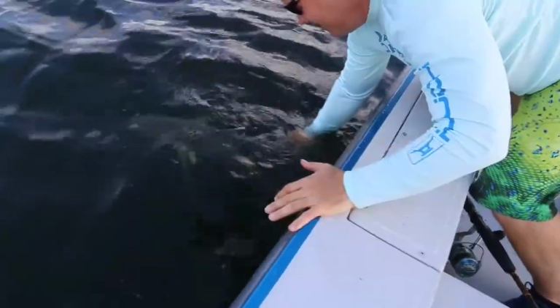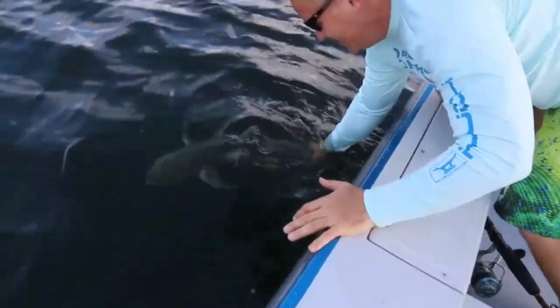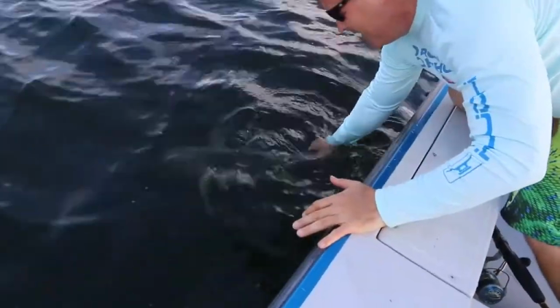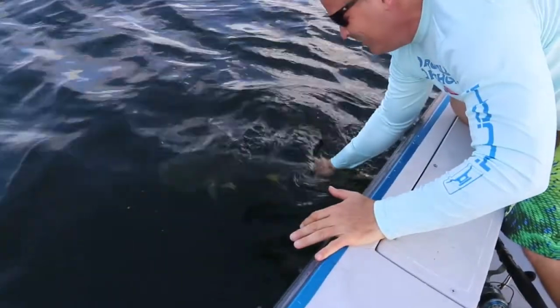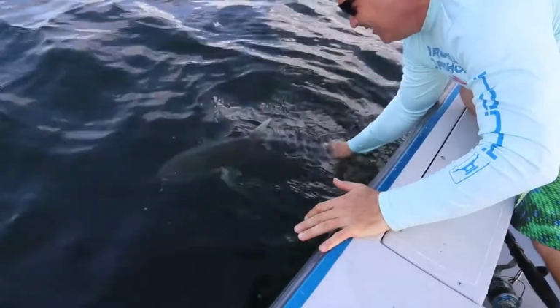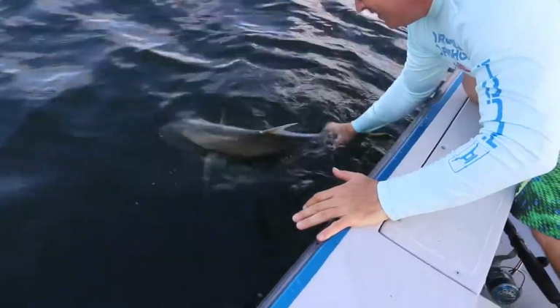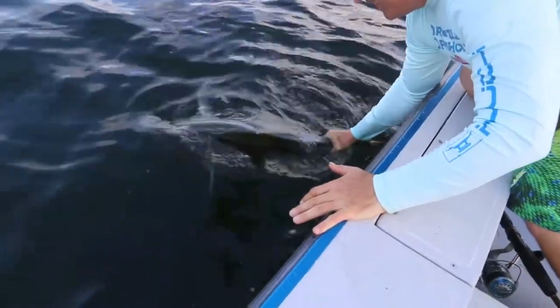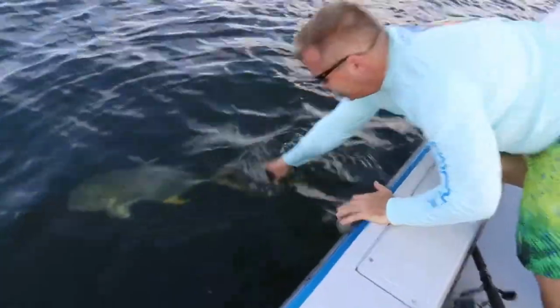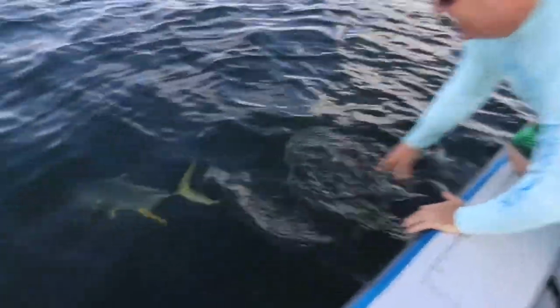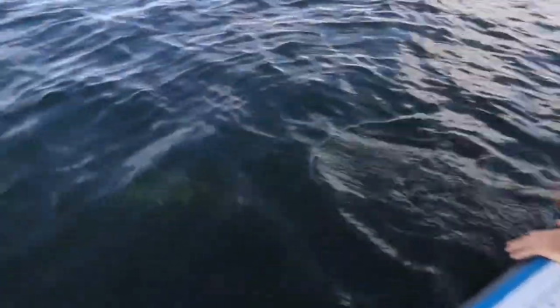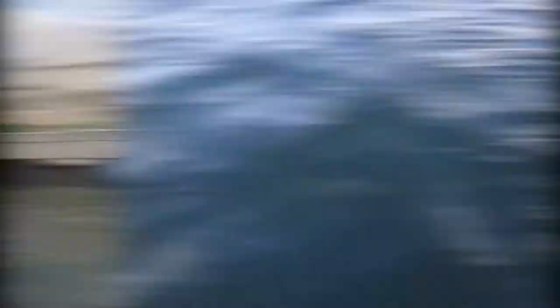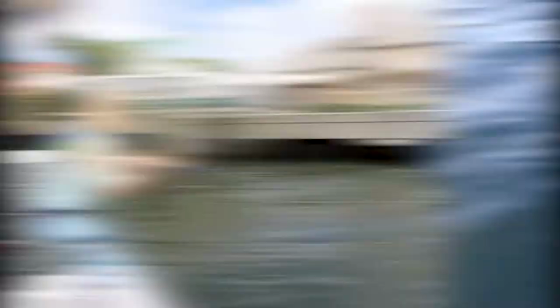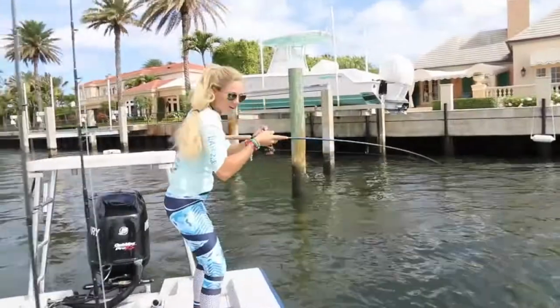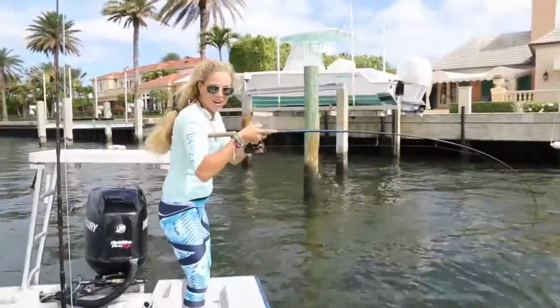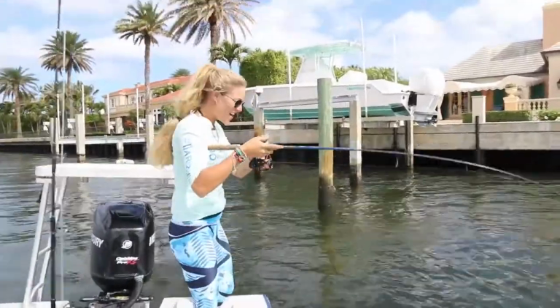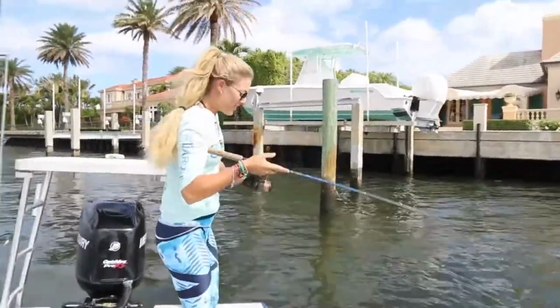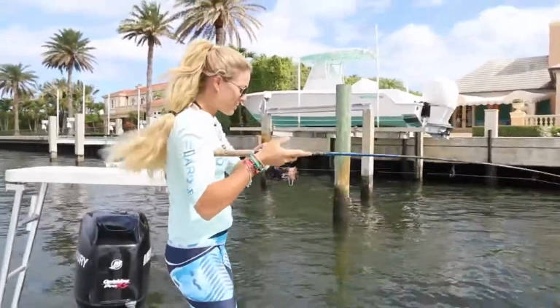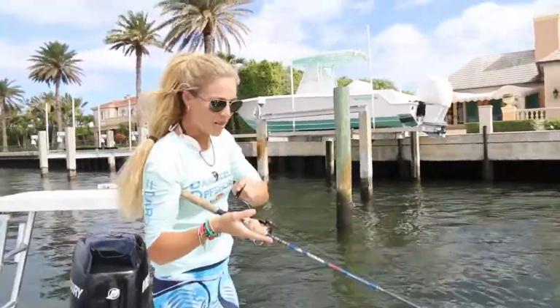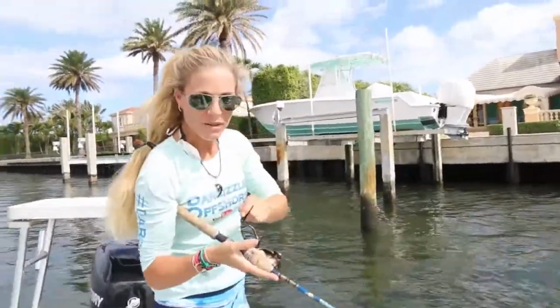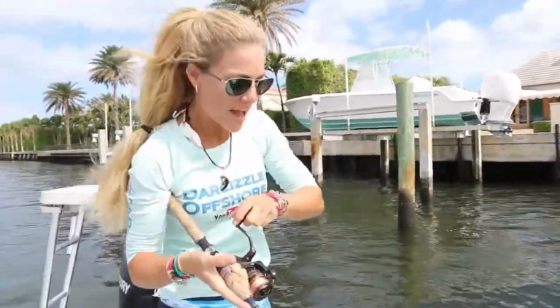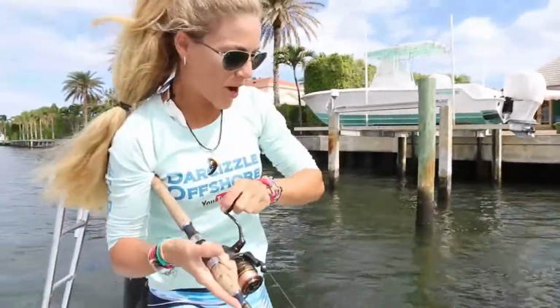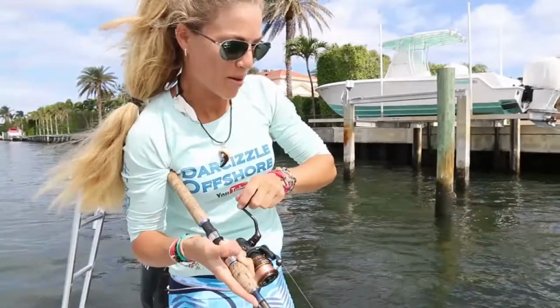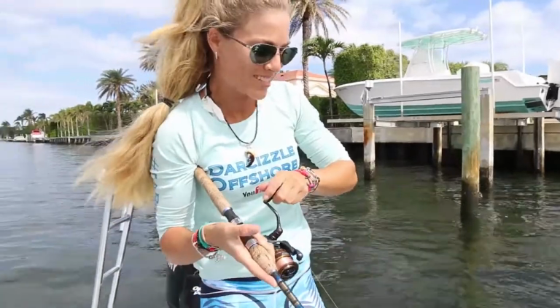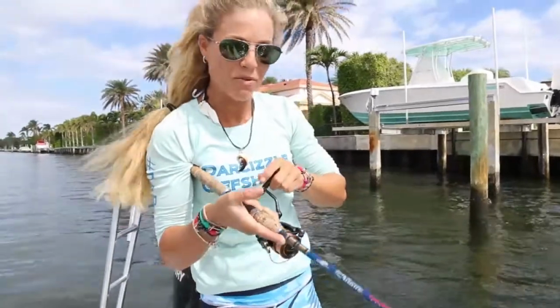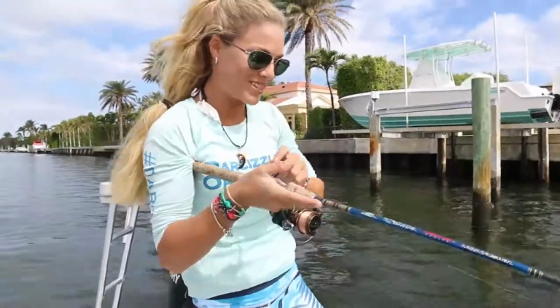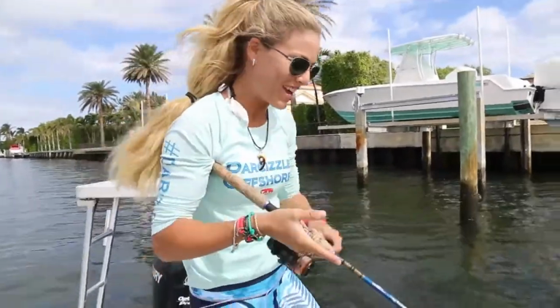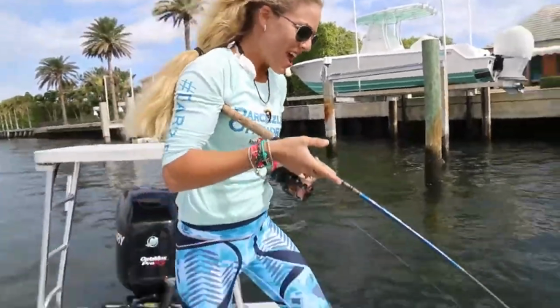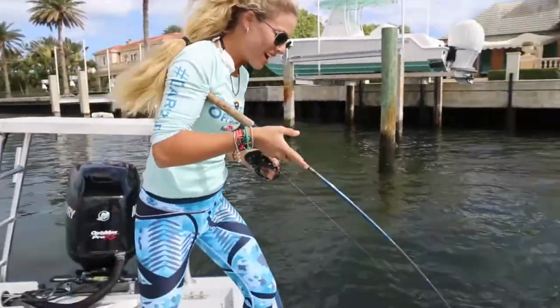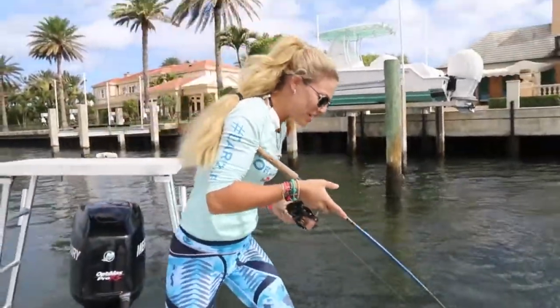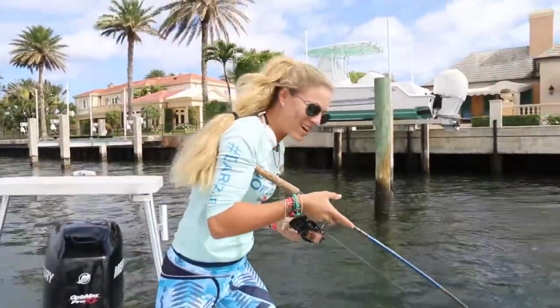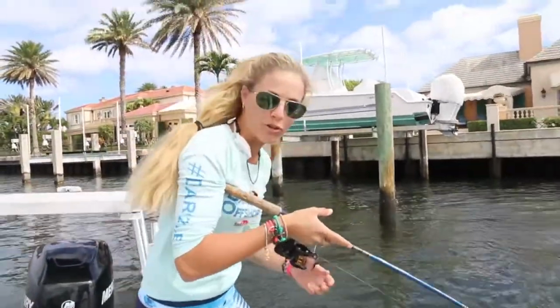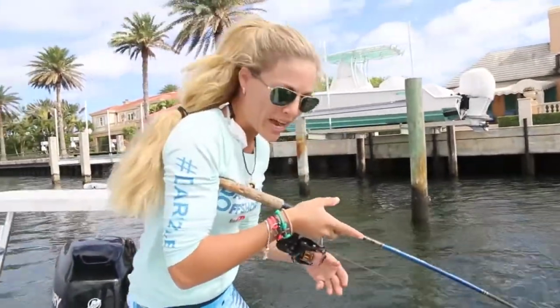Look at that baby. Awesome fish. Are you ready? See him kicking? Hooked up on my bass rod, my bass setup we brought today.